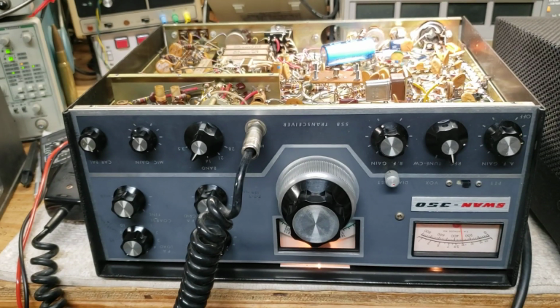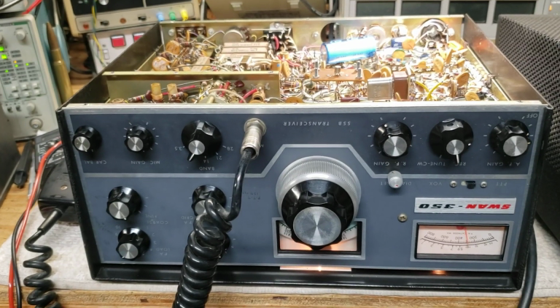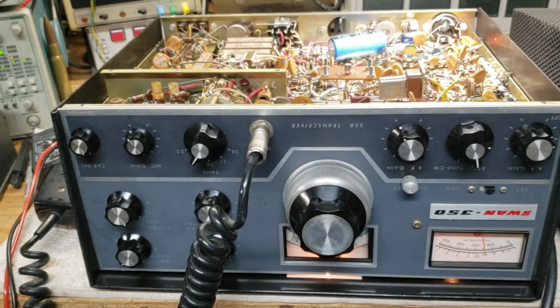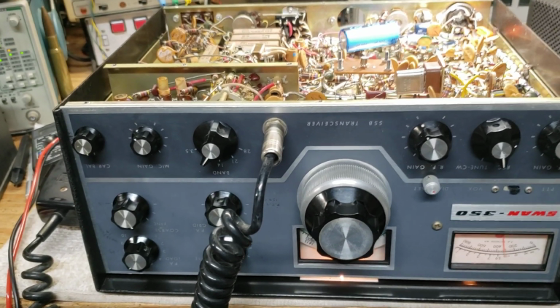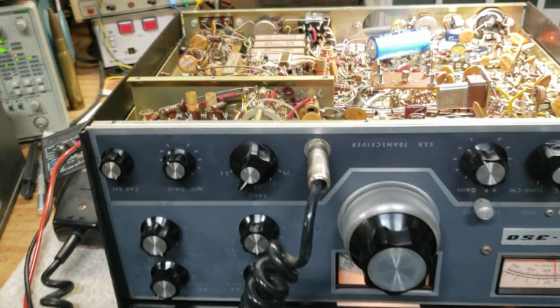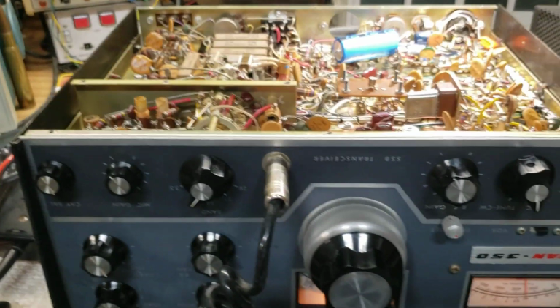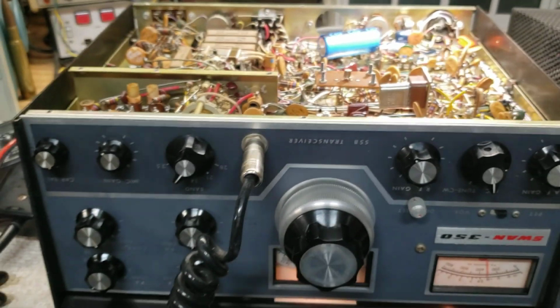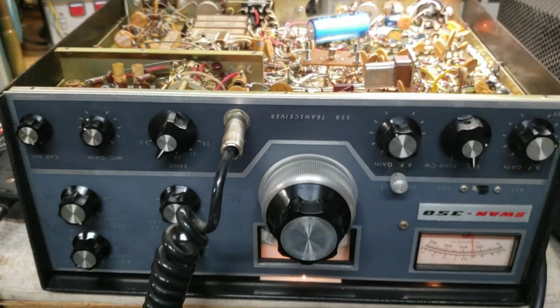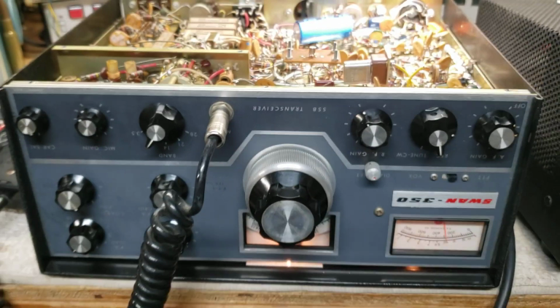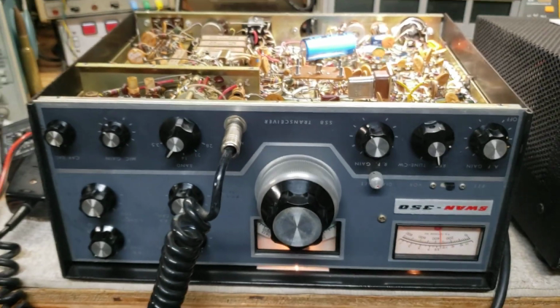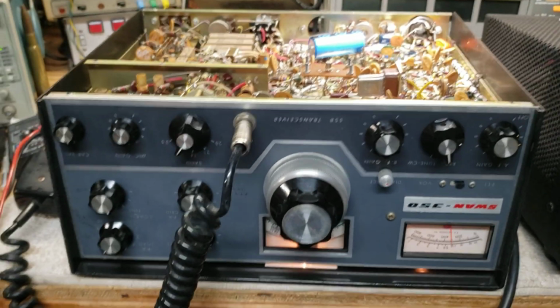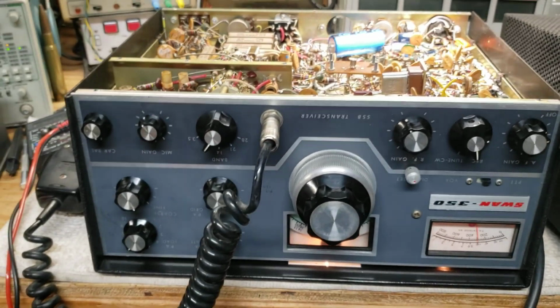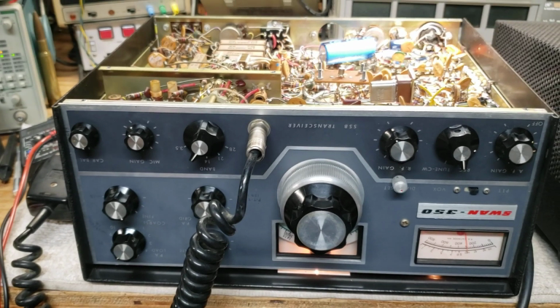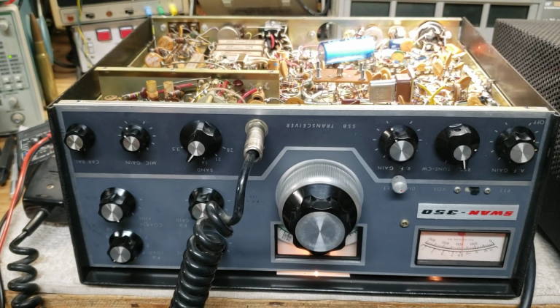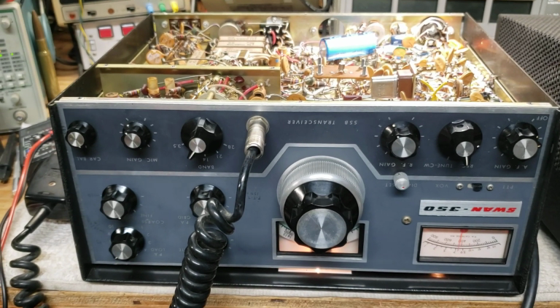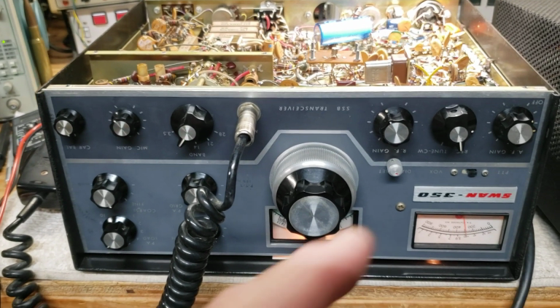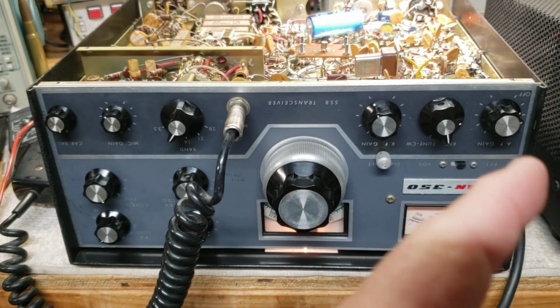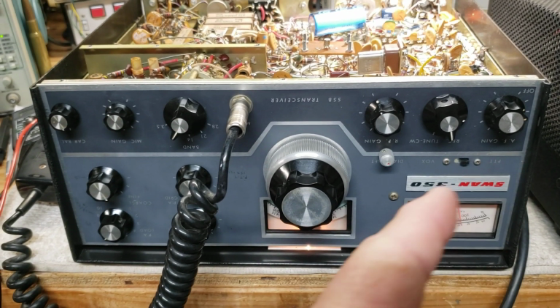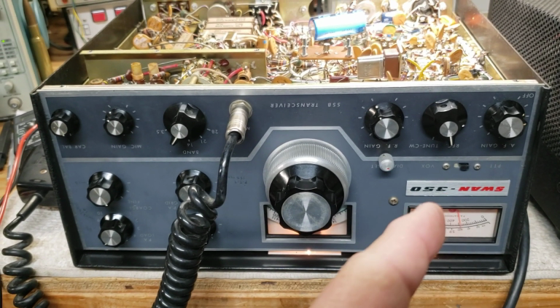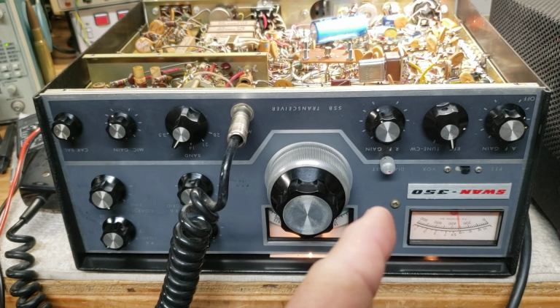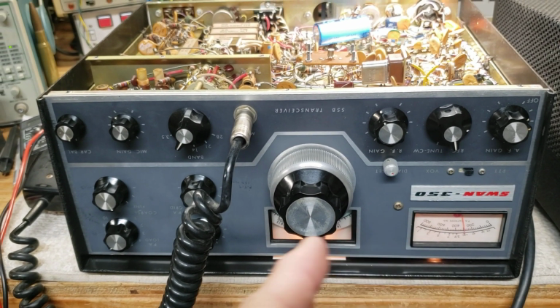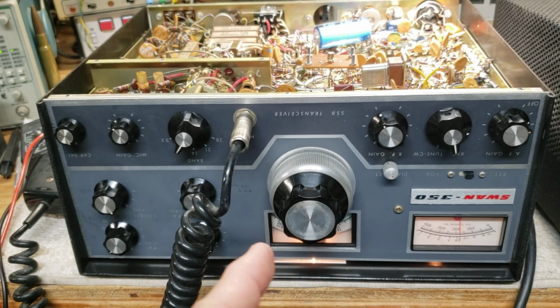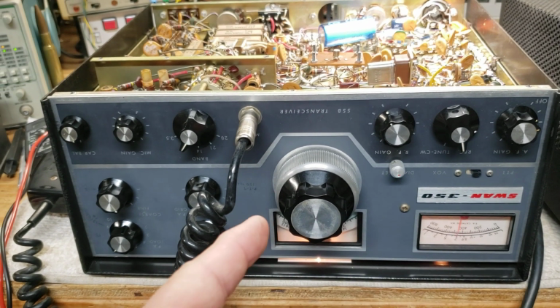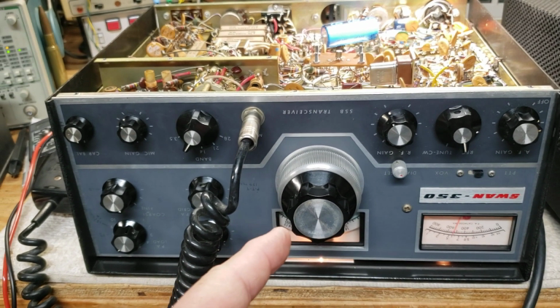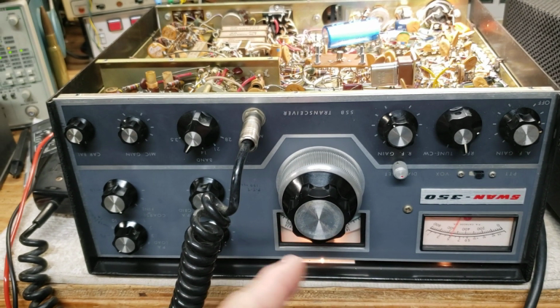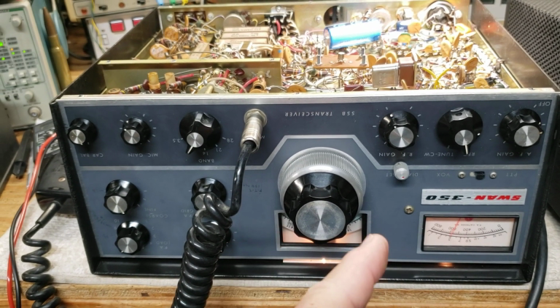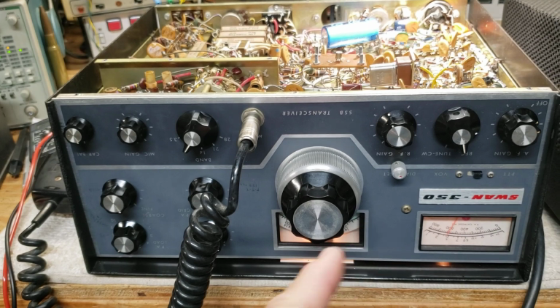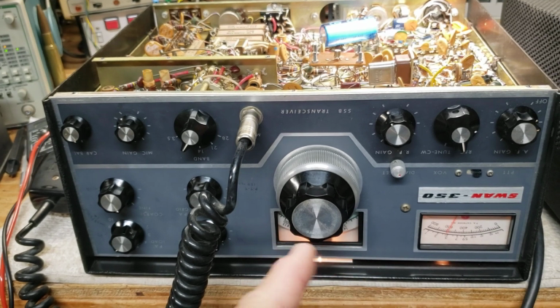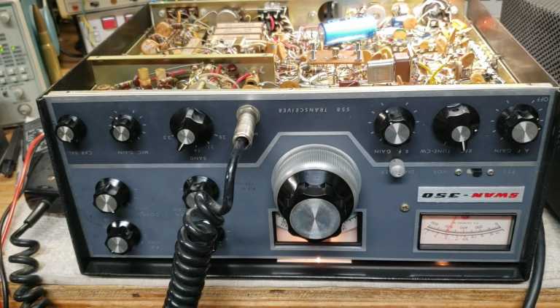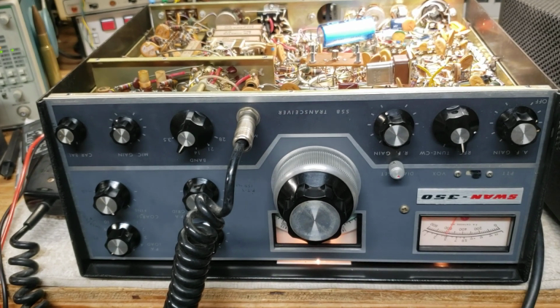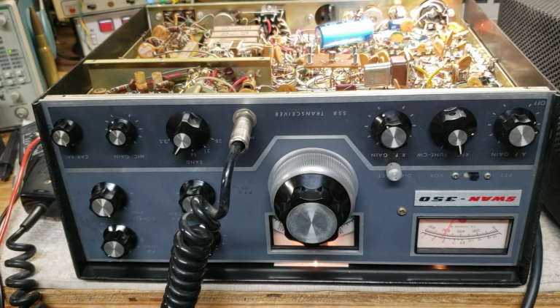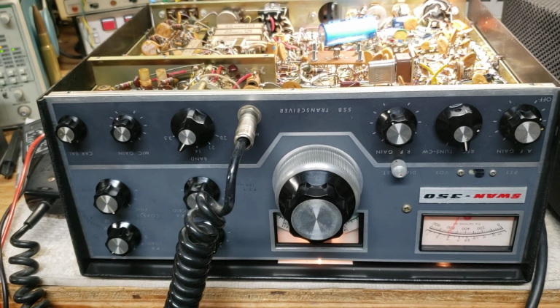It's a short video modification to the AGC — the receive AGC in a Swan 350. This is one of the earlier ones with the white dial, probably 1964.